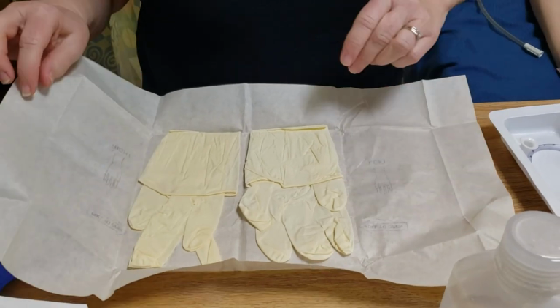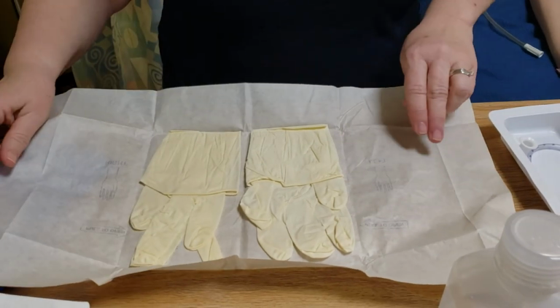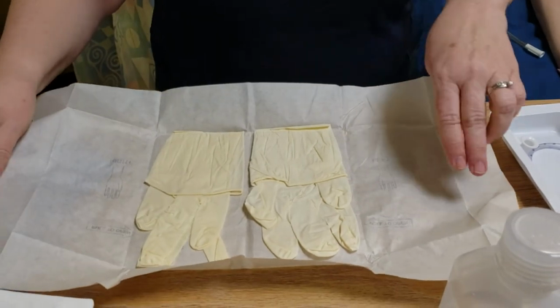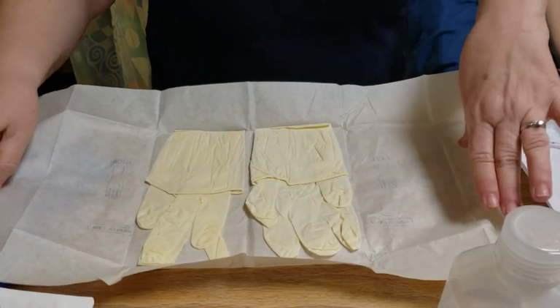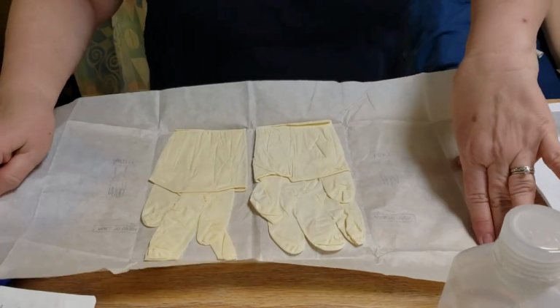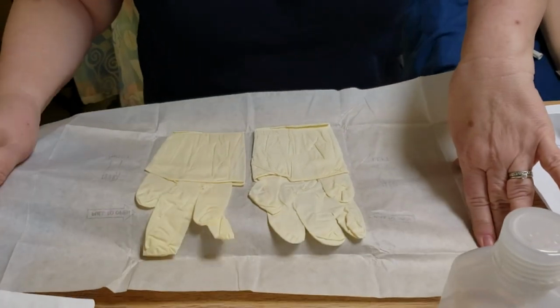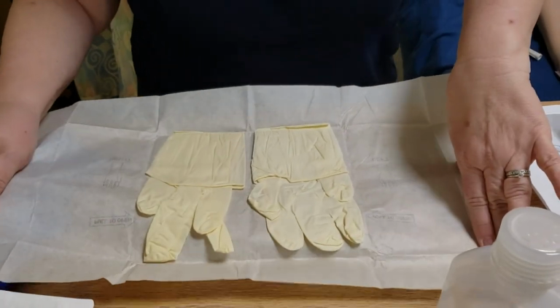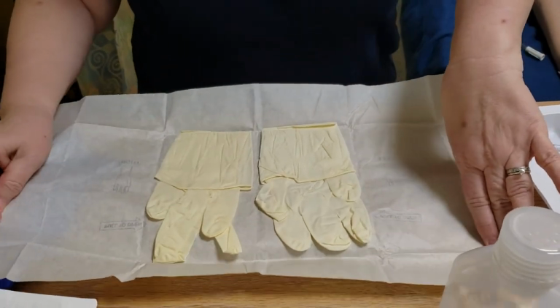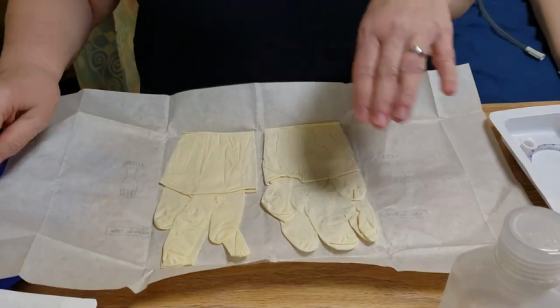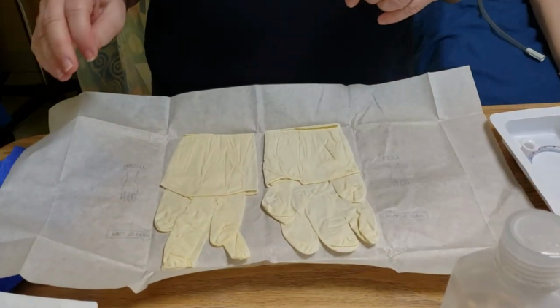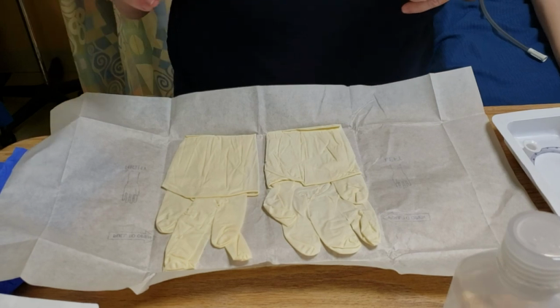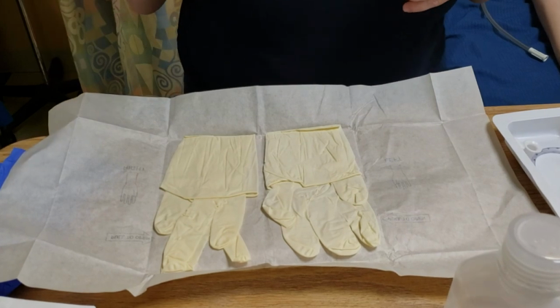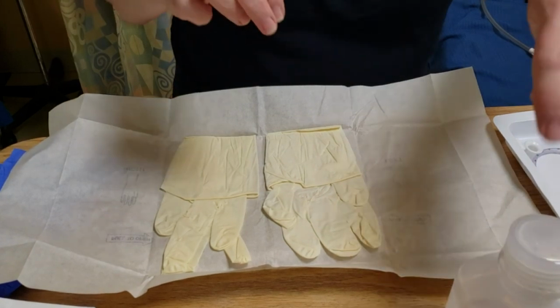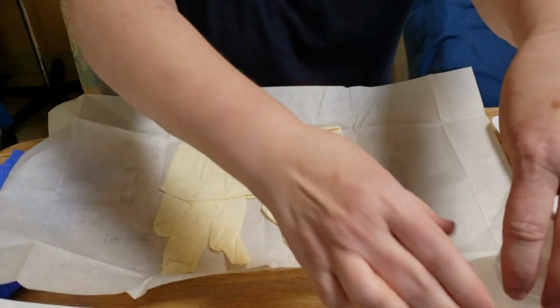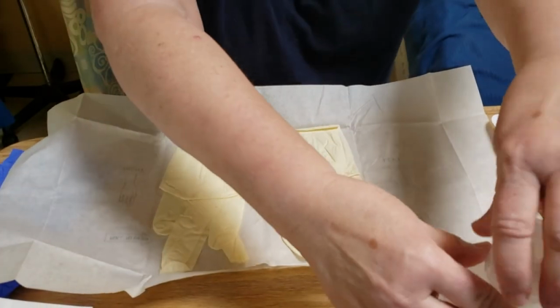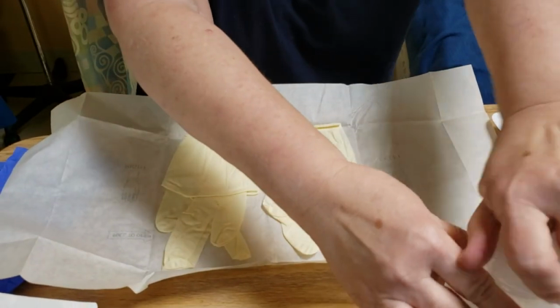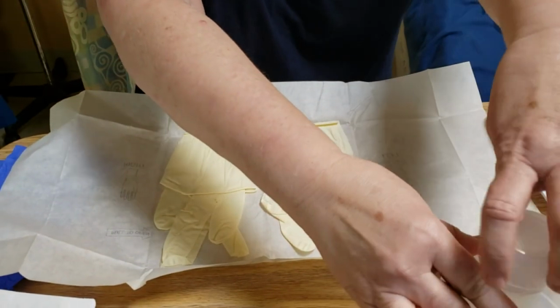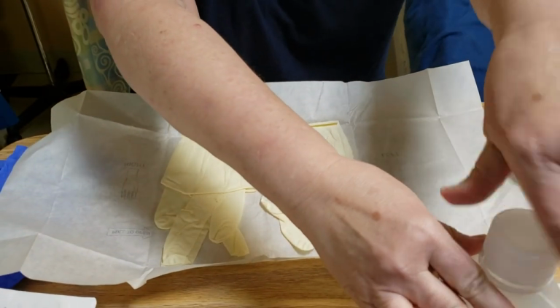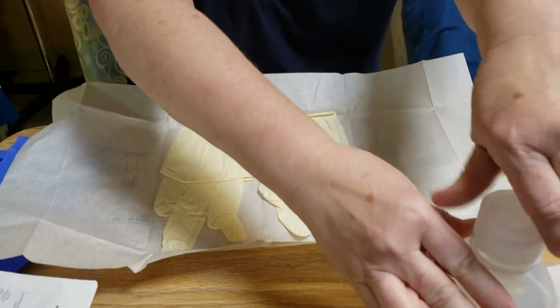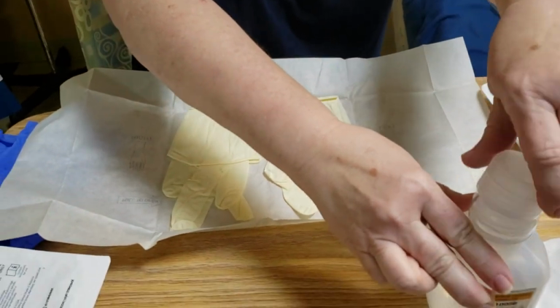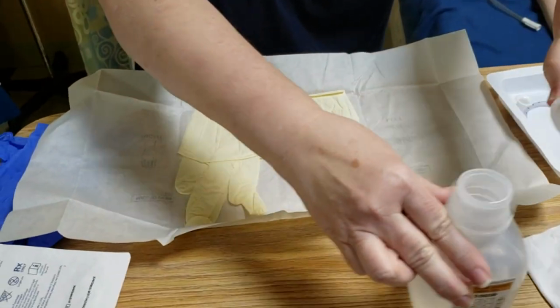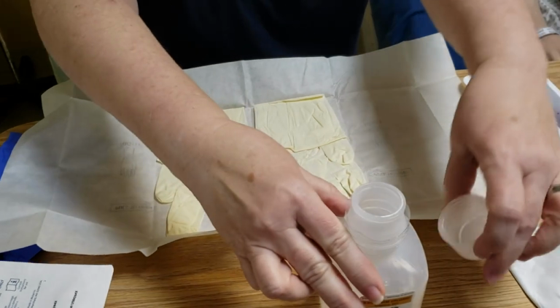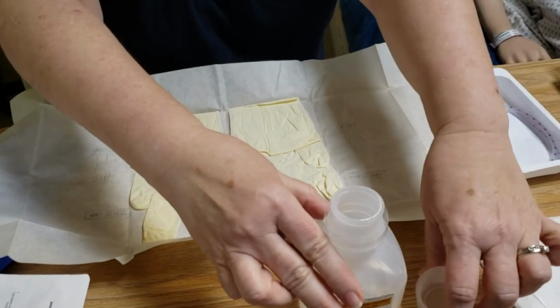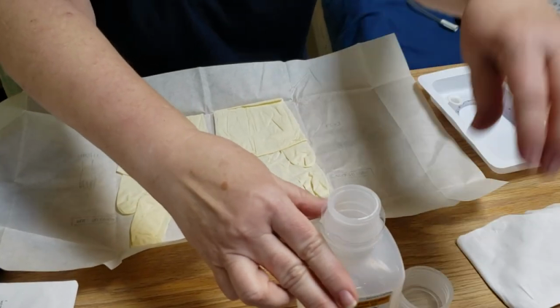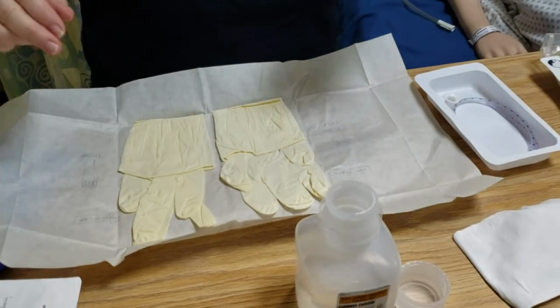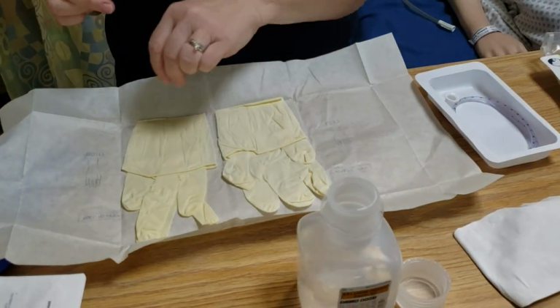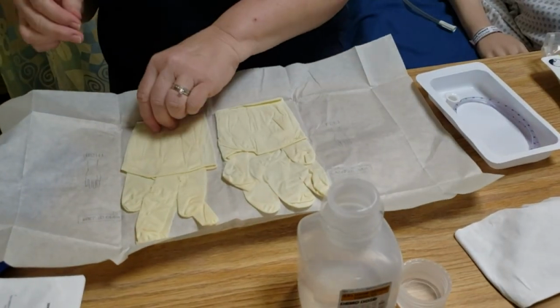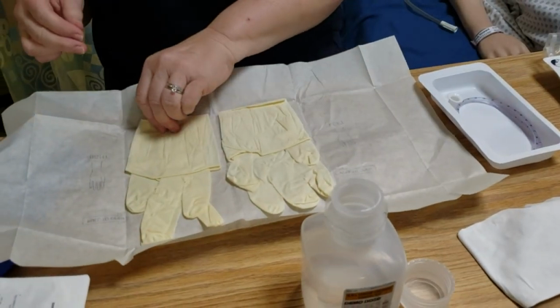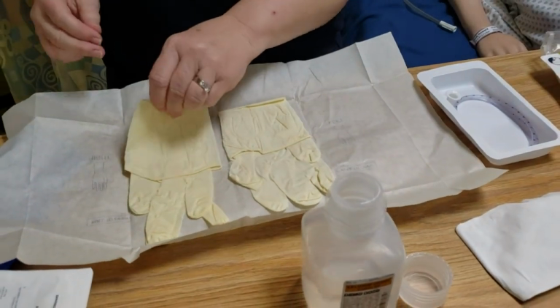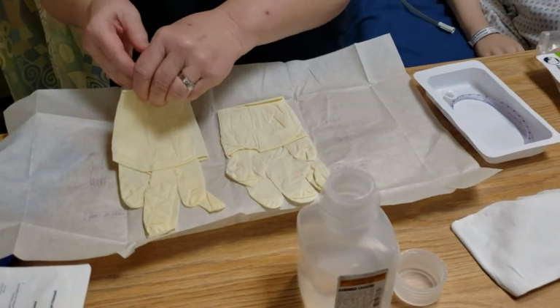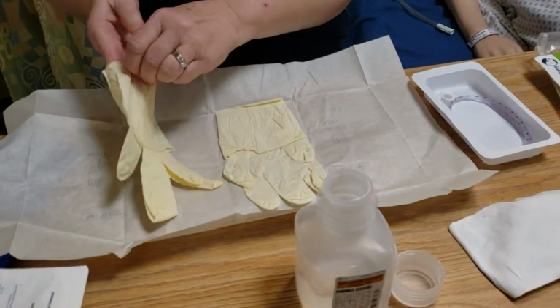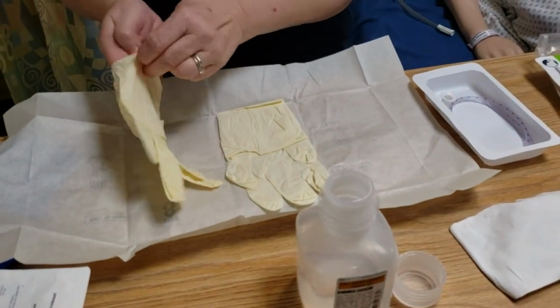I'm going to loosen my cap here and get my sterile water ready. Then I'm going to go ahead and put one of my gloves on.